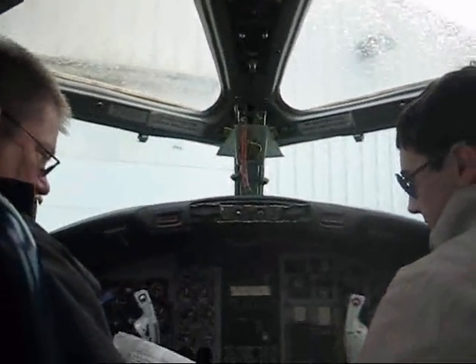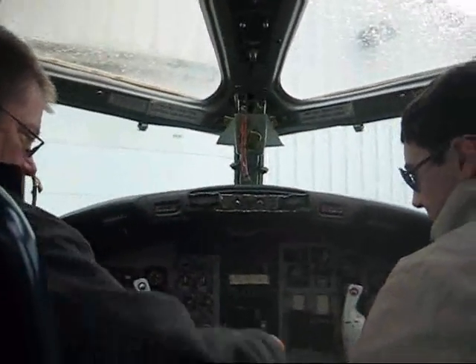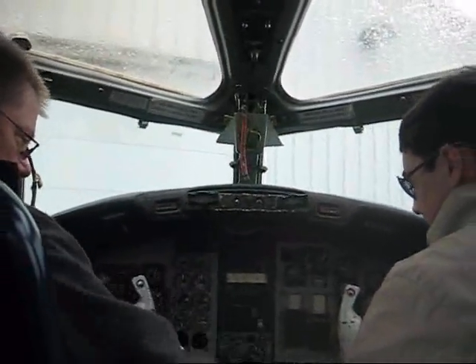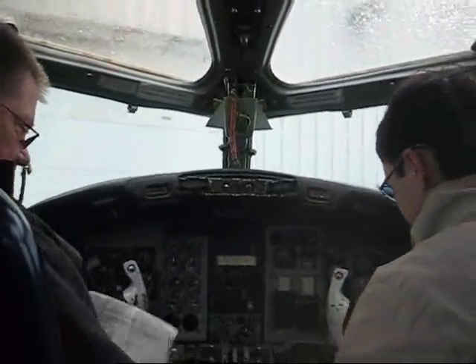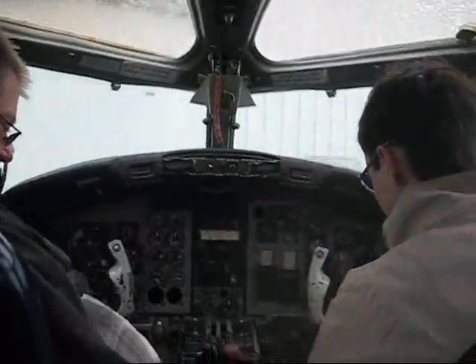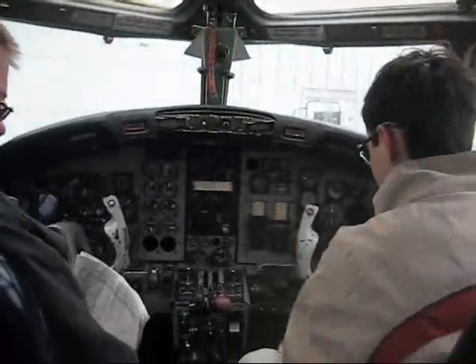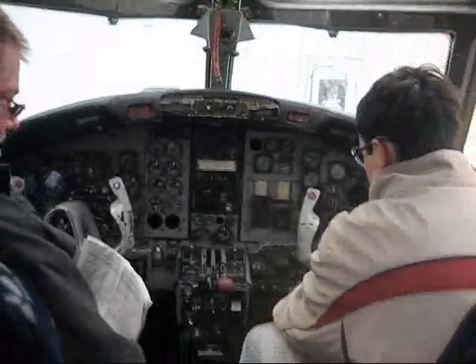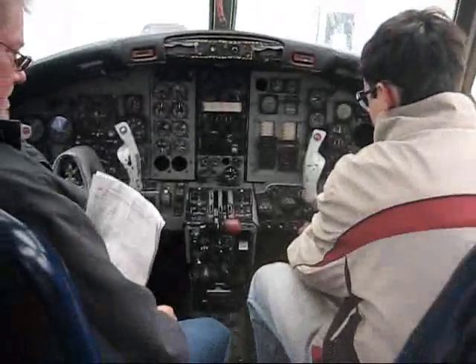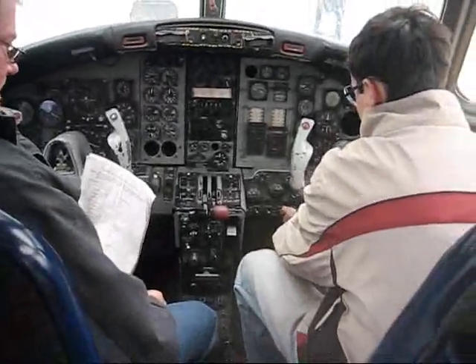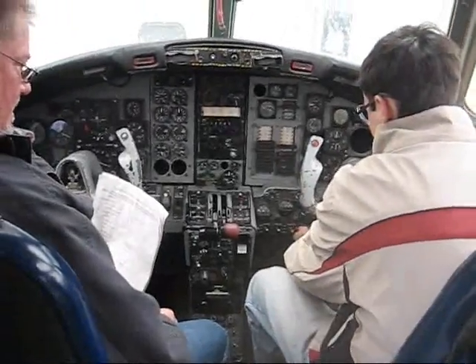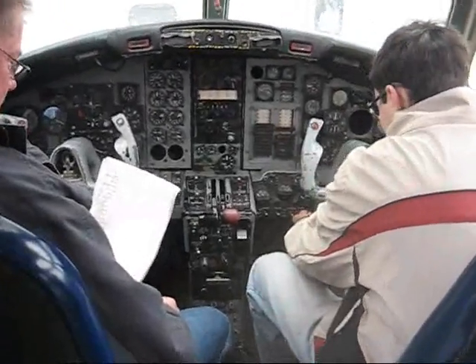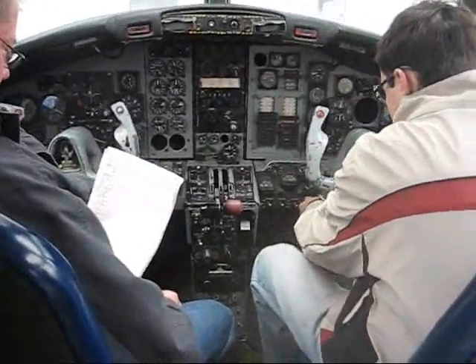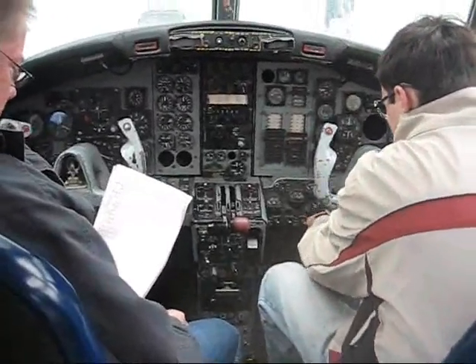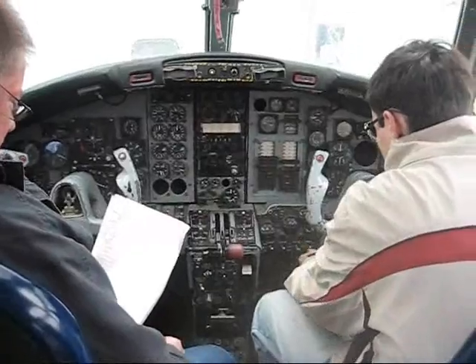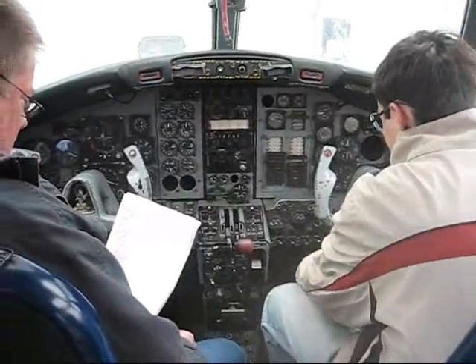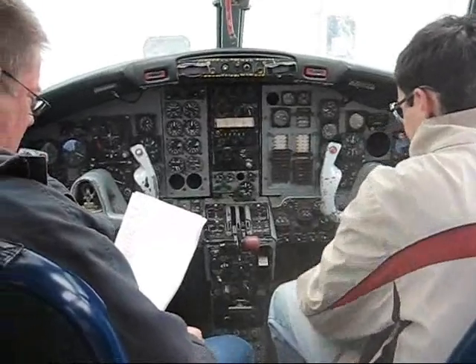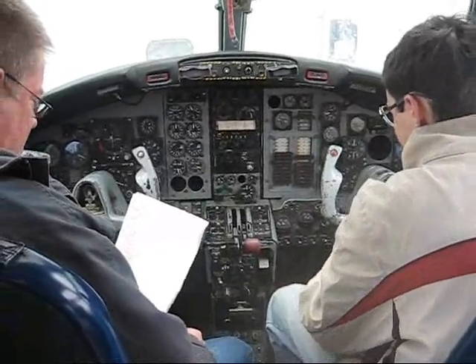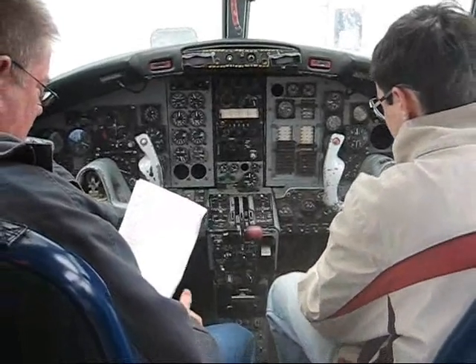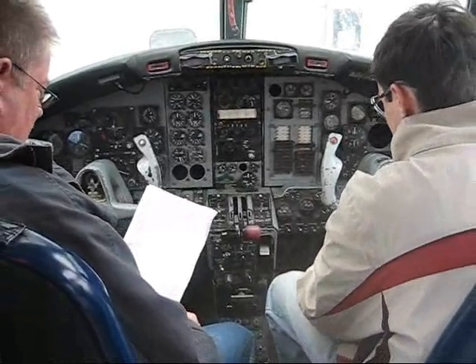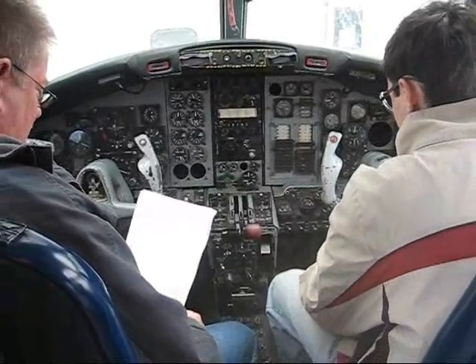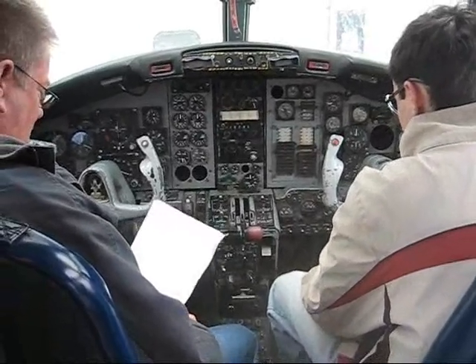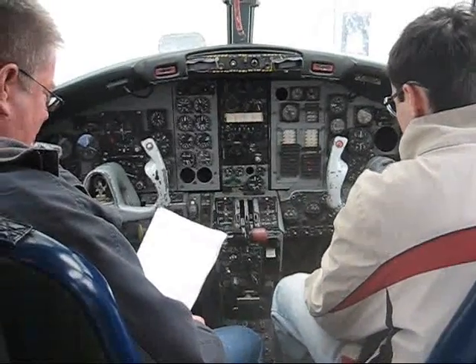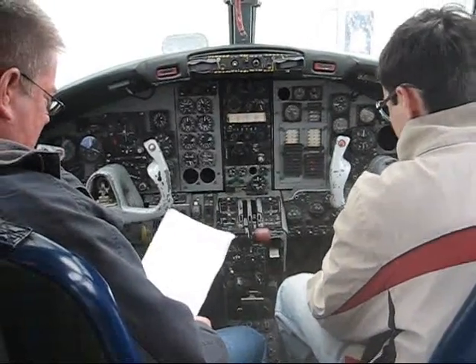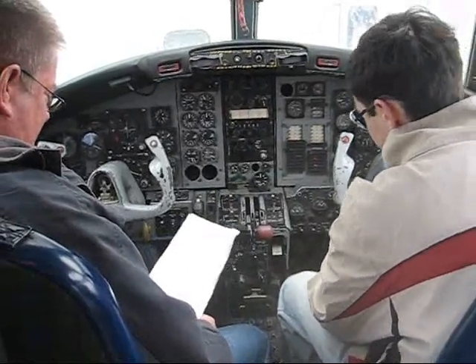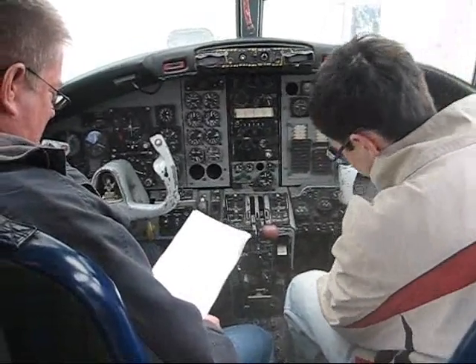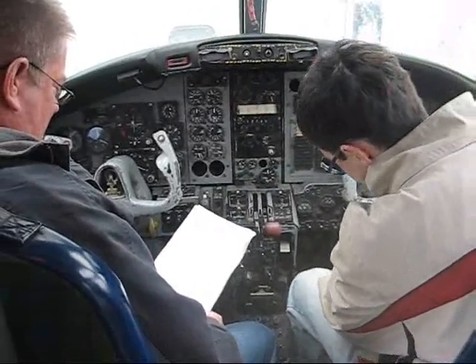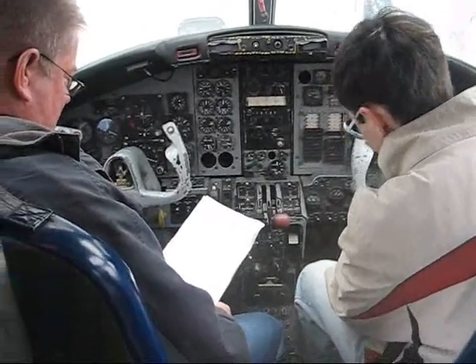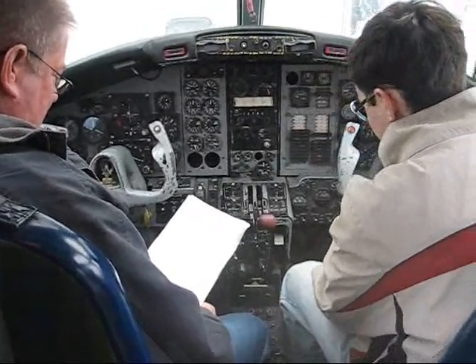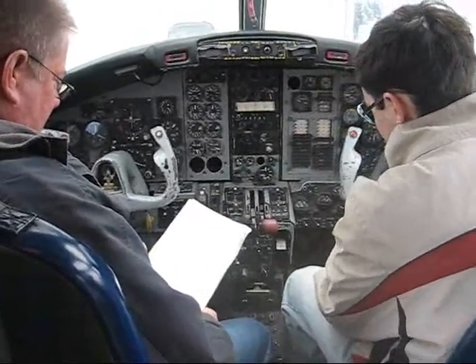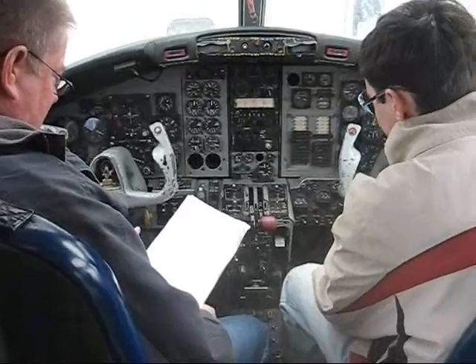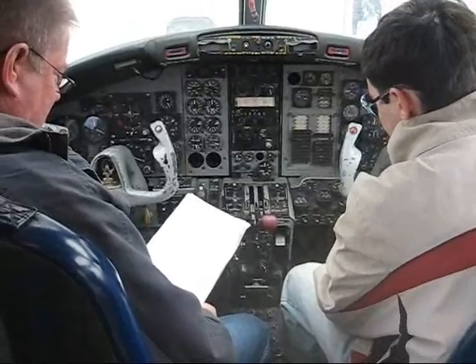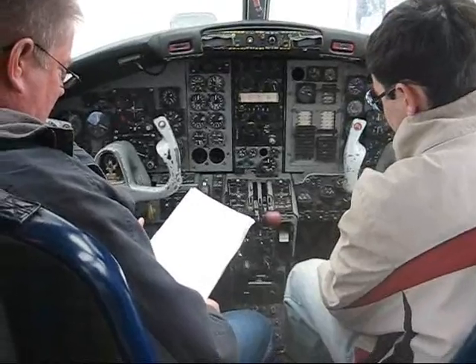Alright, the next one there is a battery switch. I'm going to turn that on. The generator switch we're going to leave off because I have a power cart hooked in, so I don't need the DC generators.